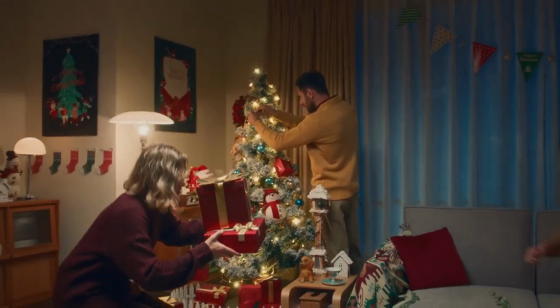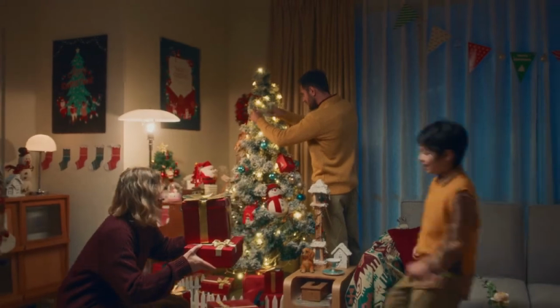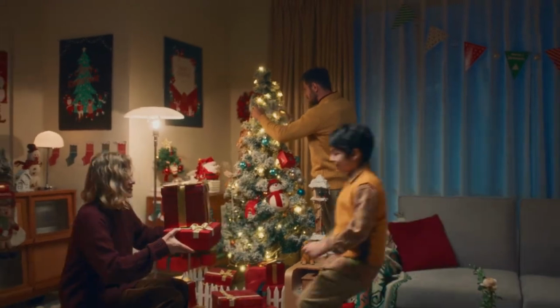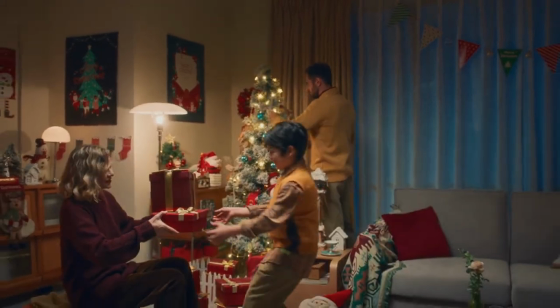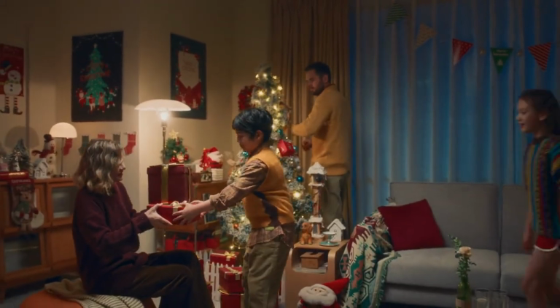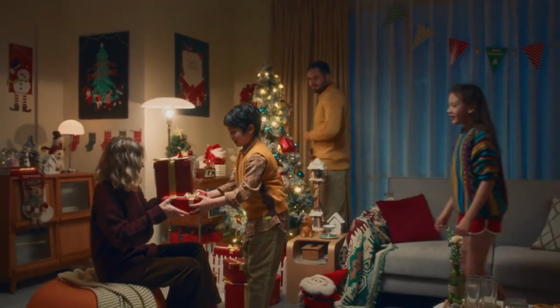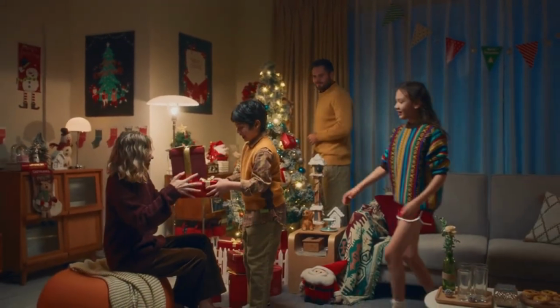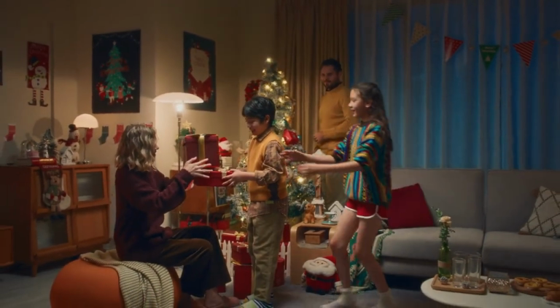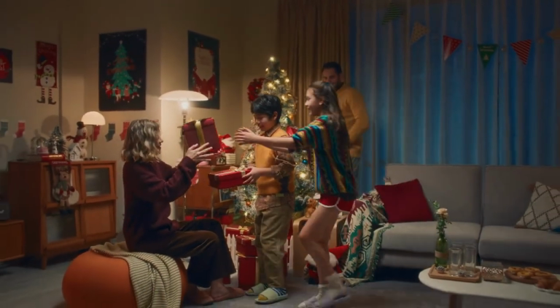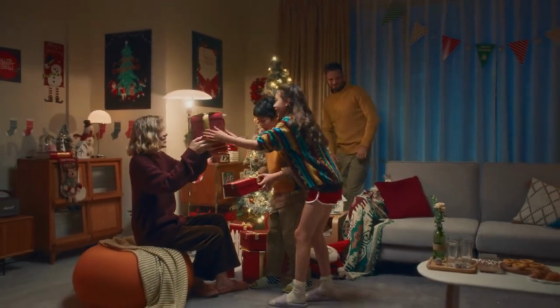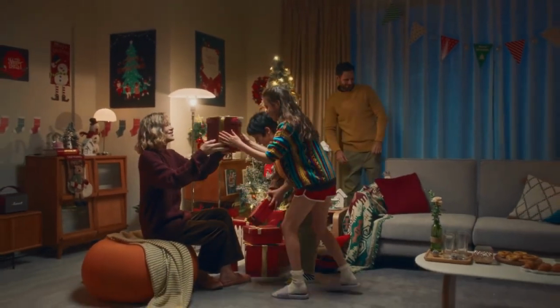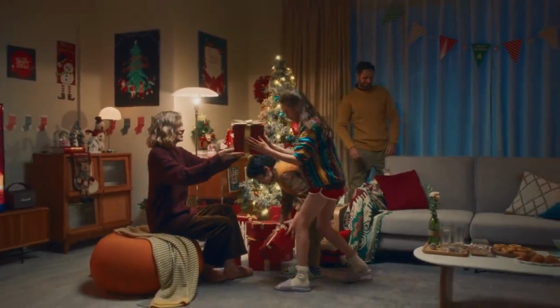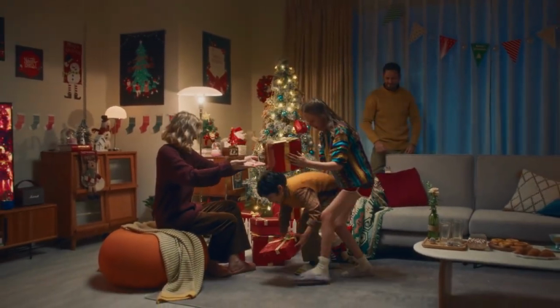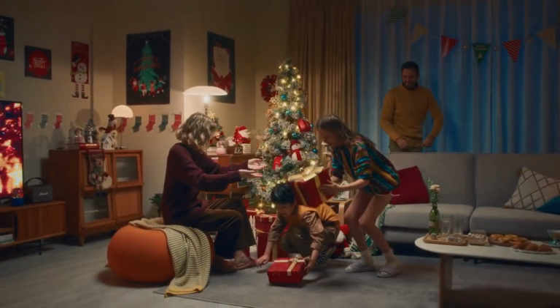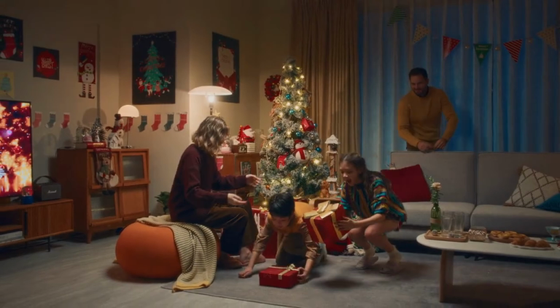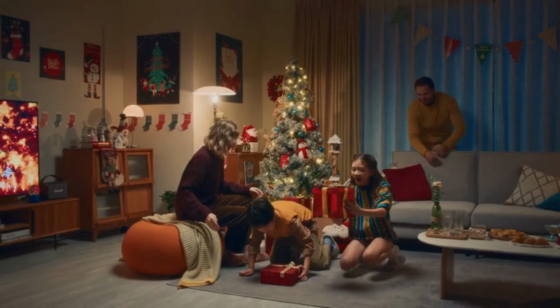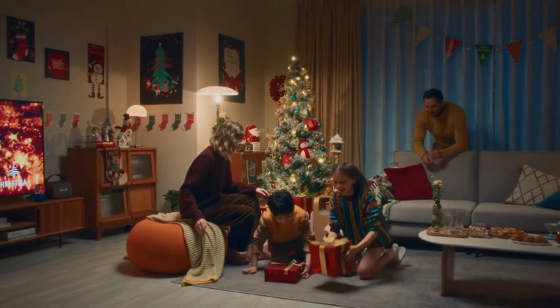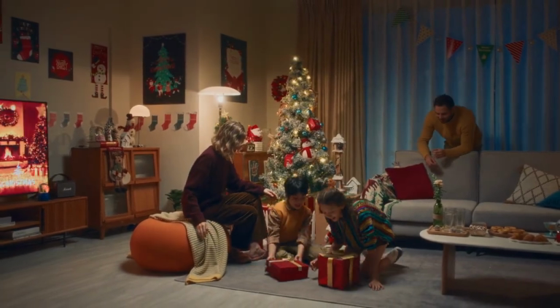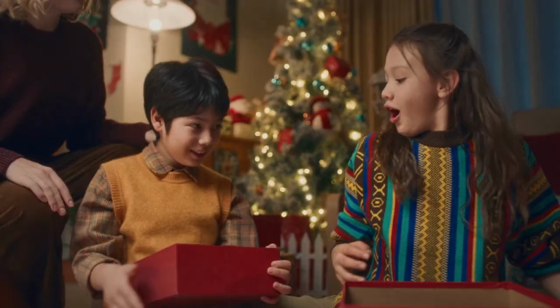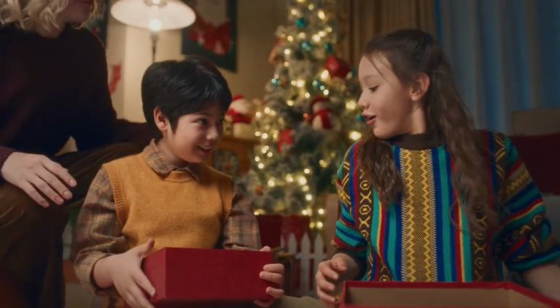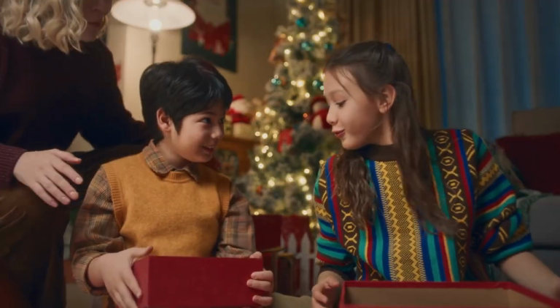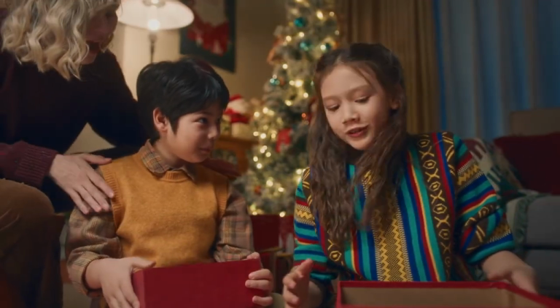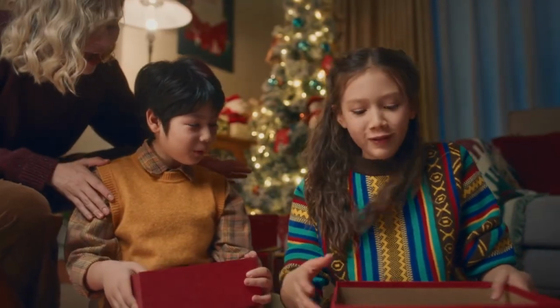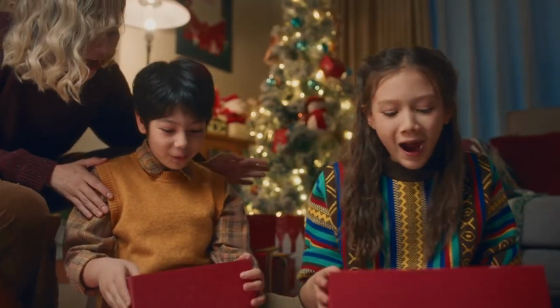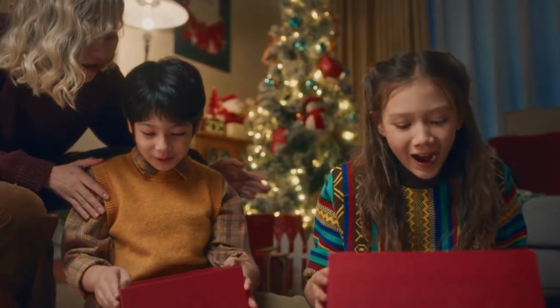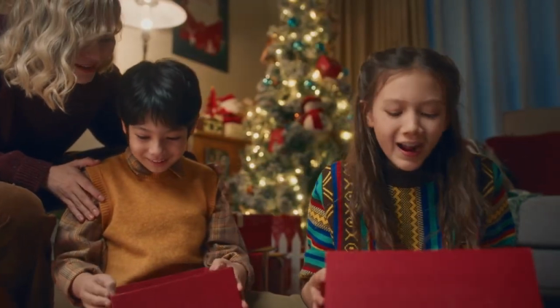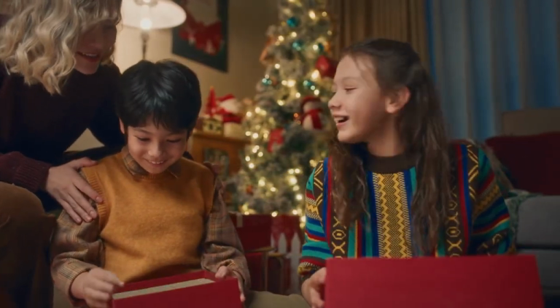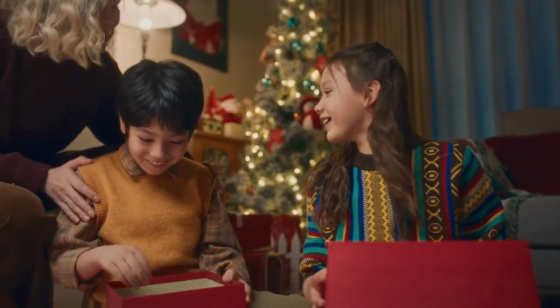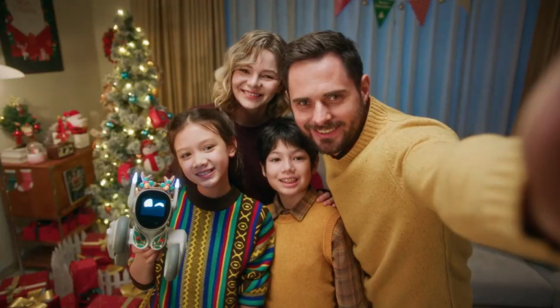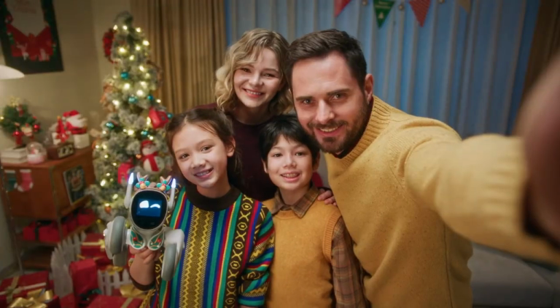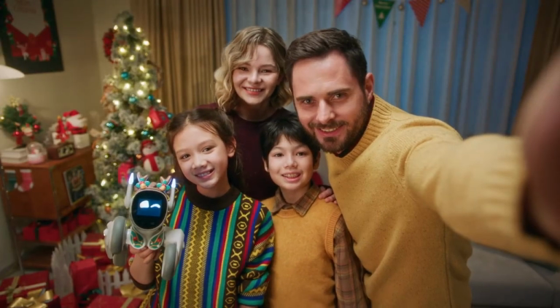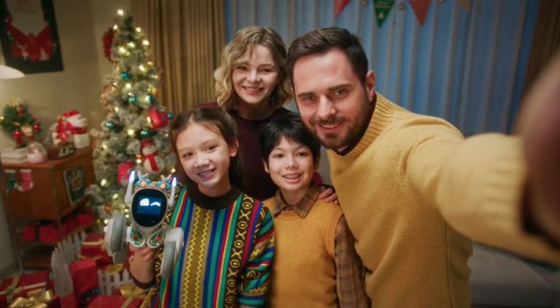So this is Luna. She's friendly, super cute, and super playful — everything you can ask for in a best friend, or better yet, a new family member.